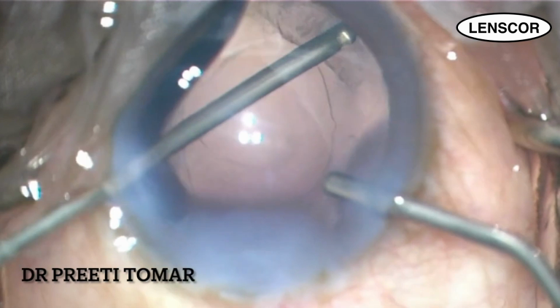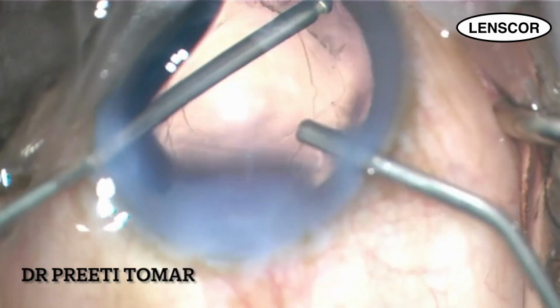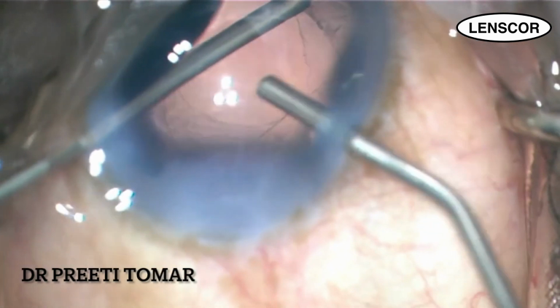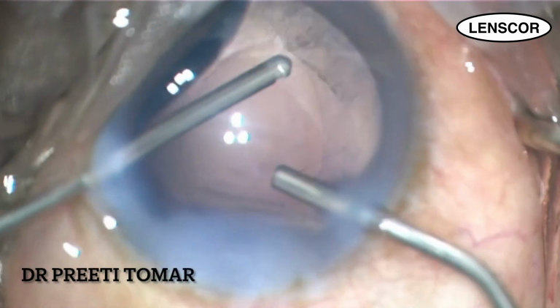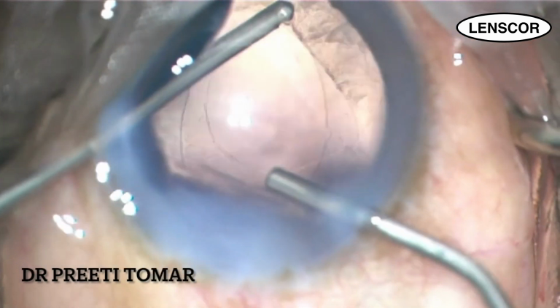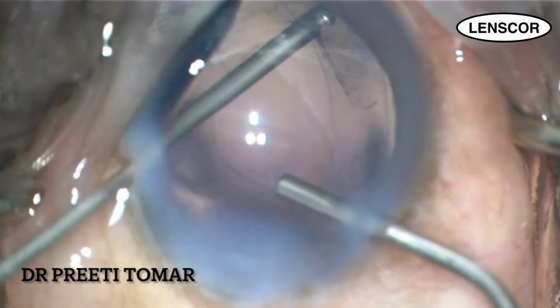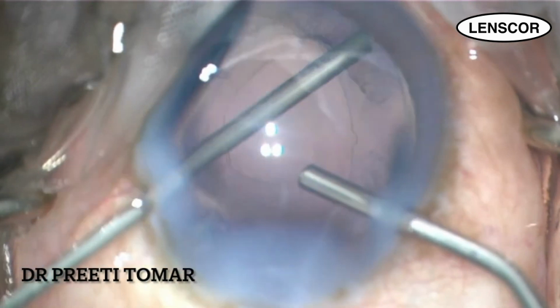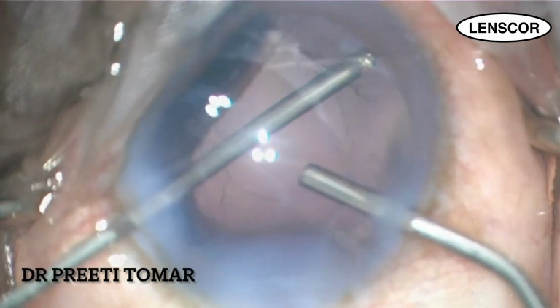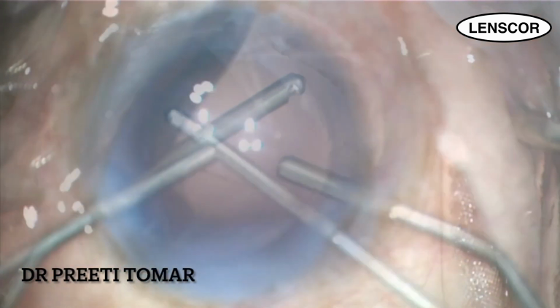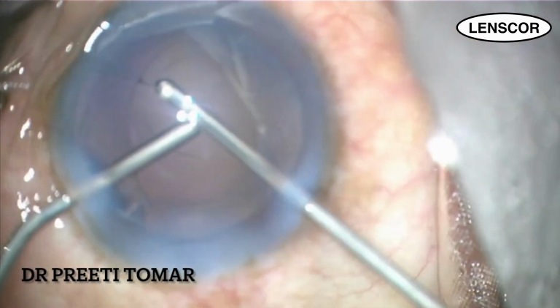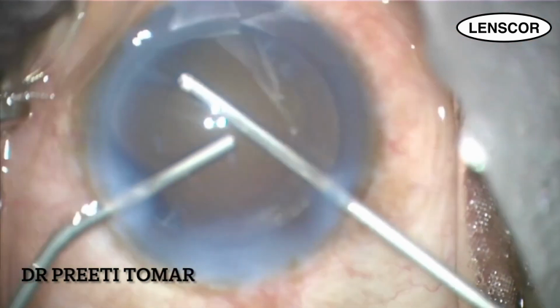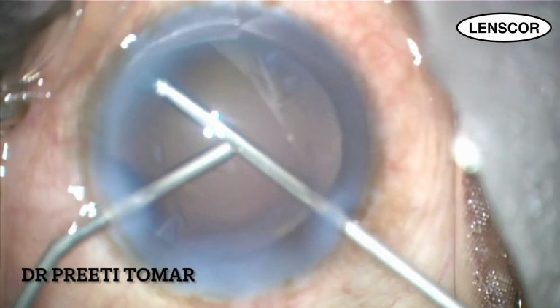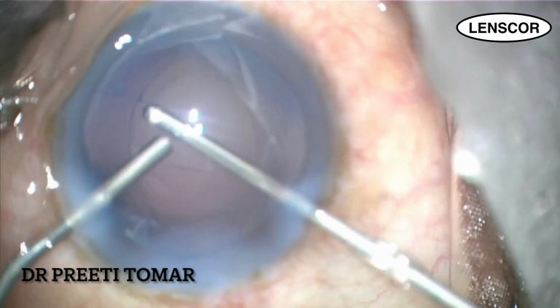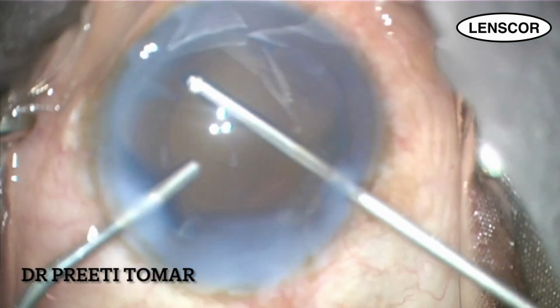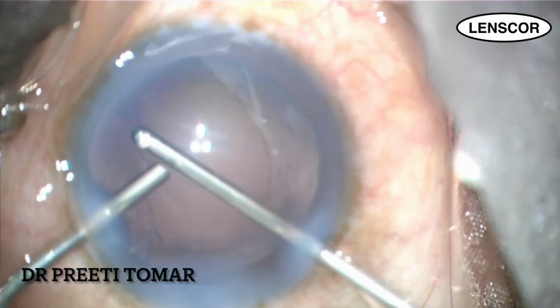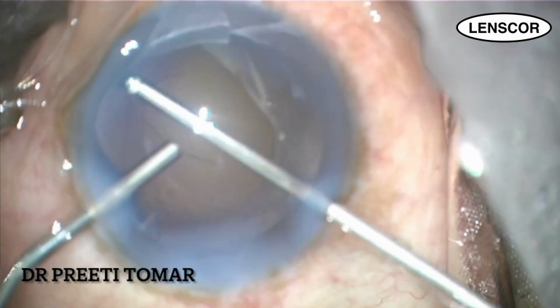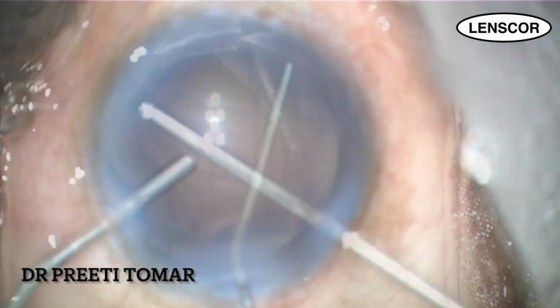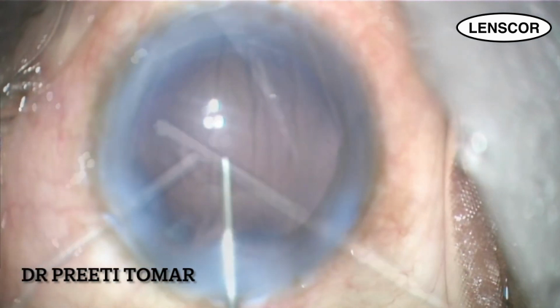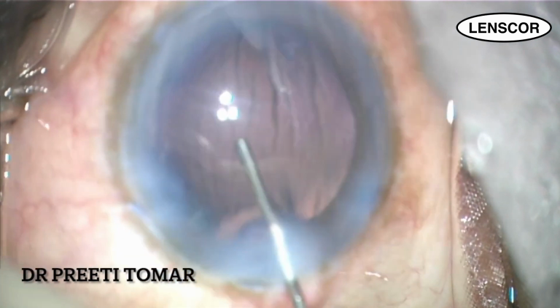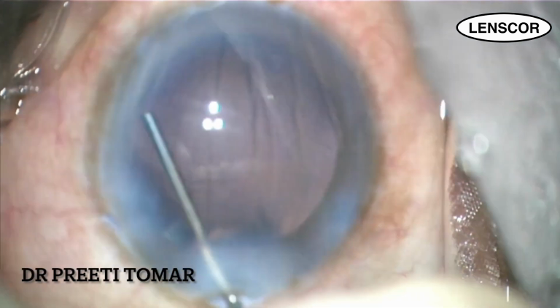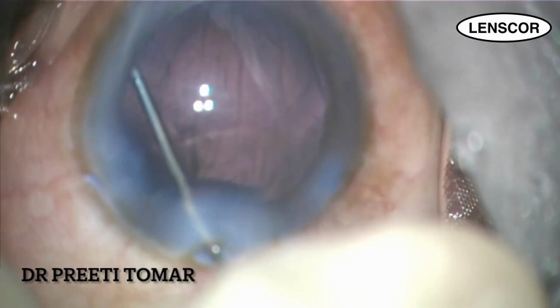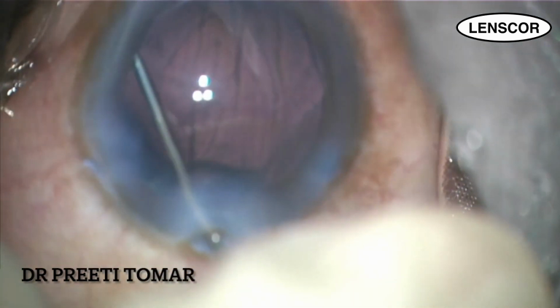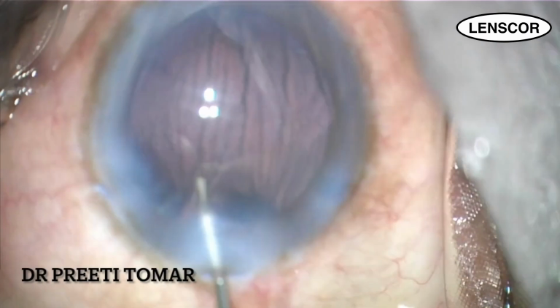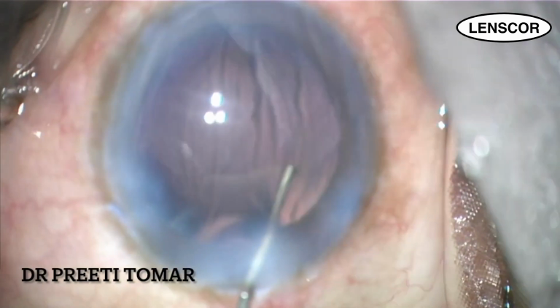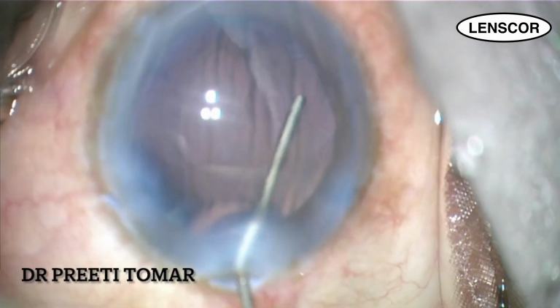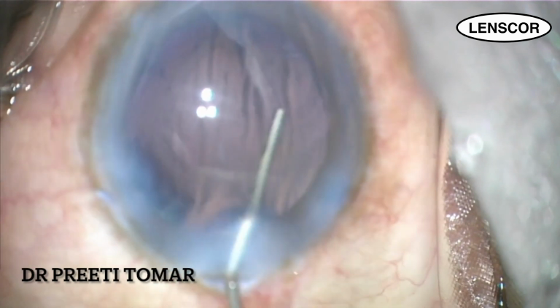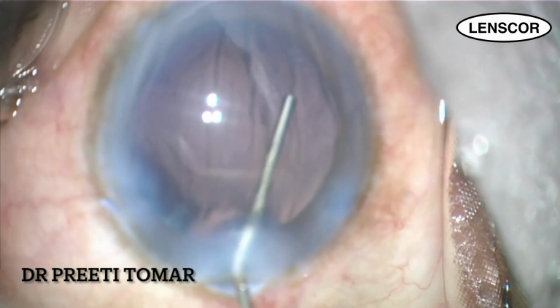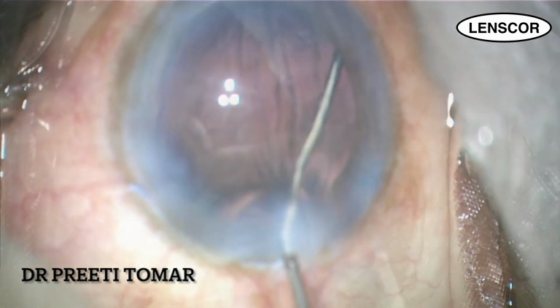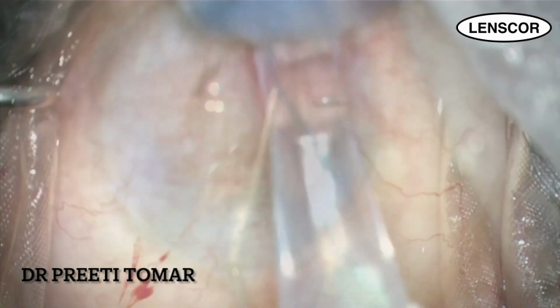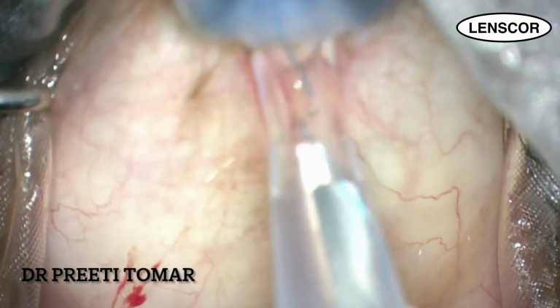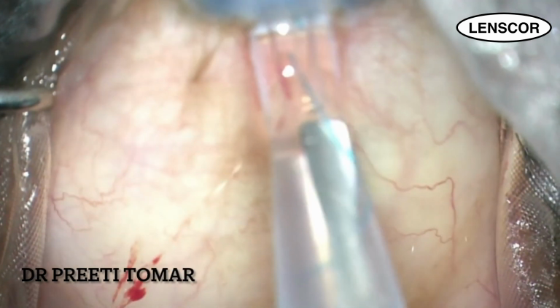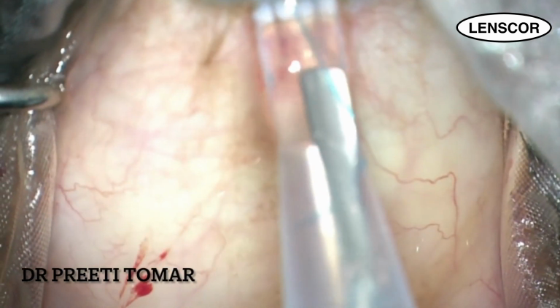Once the bag is free of all cortical fibers, I inject viscocohesive between the iris and anterior capsule to form an adequate sulcus space, which makes it easier to implant the multipiece IOL.